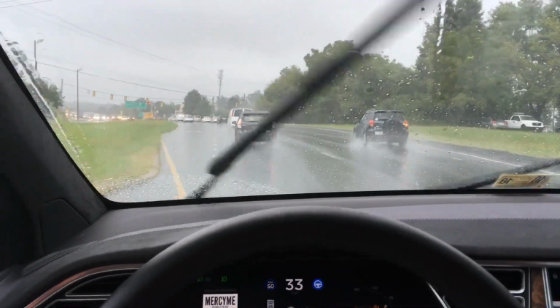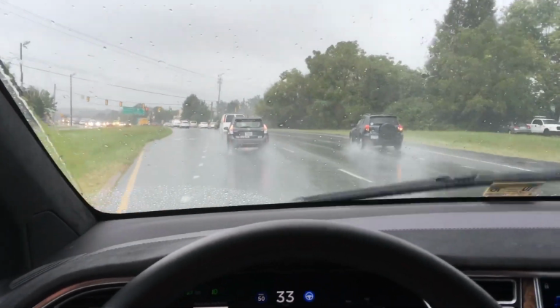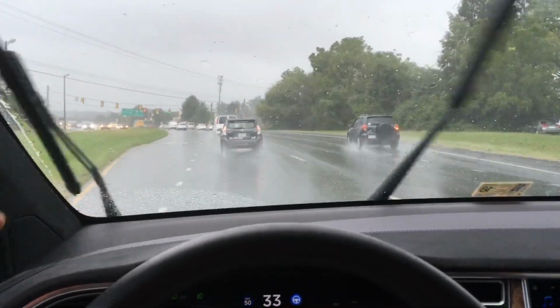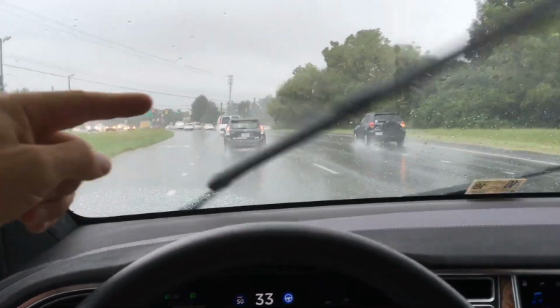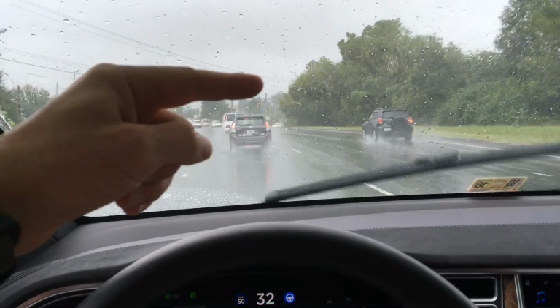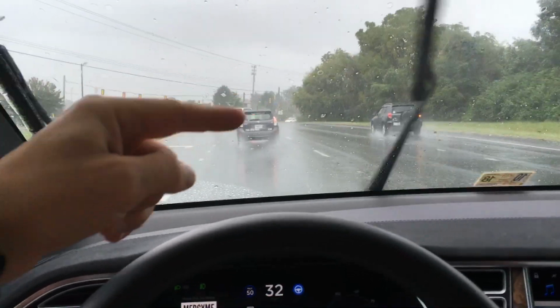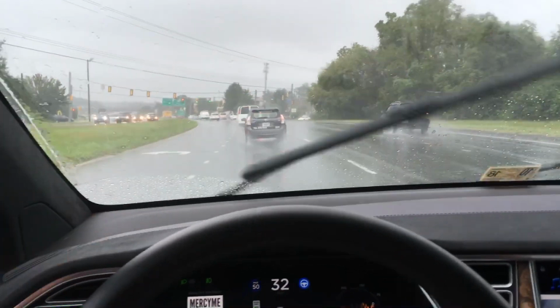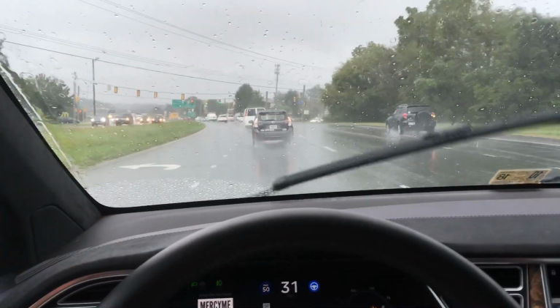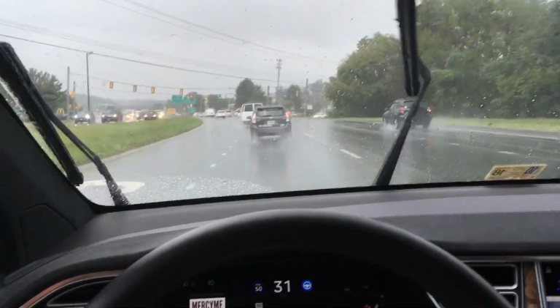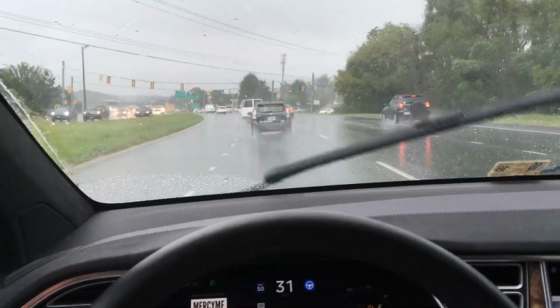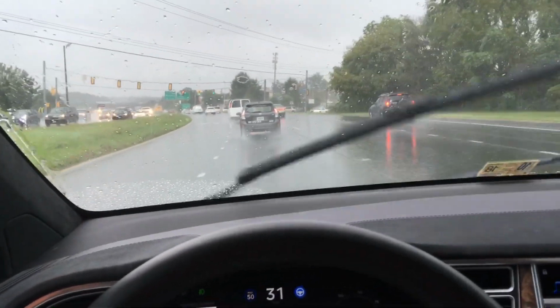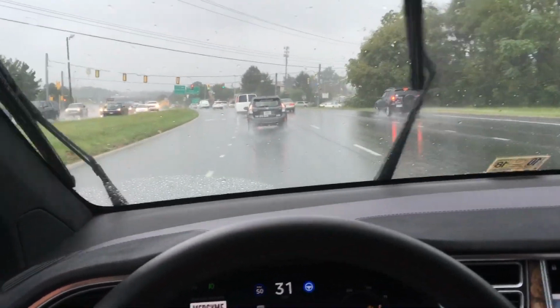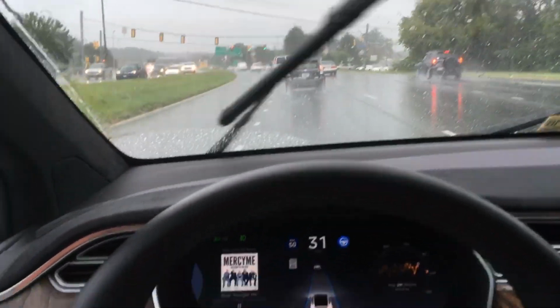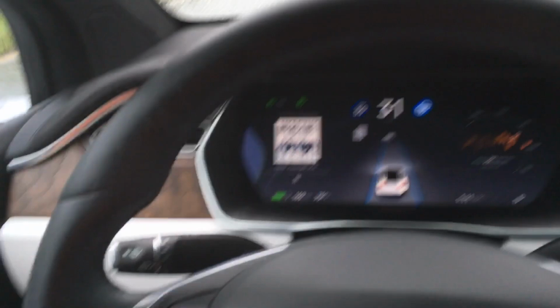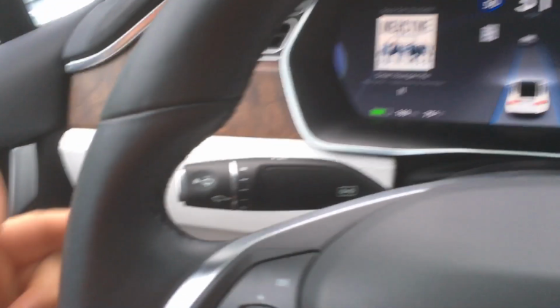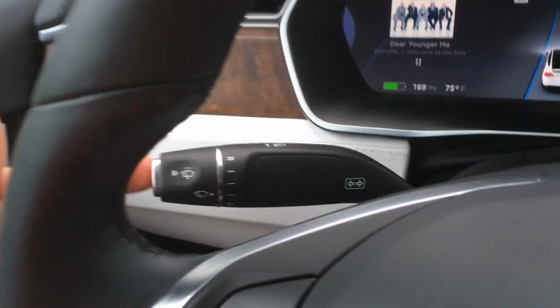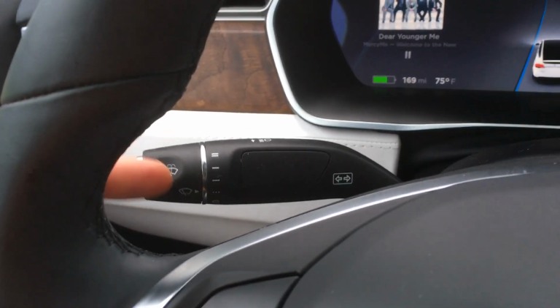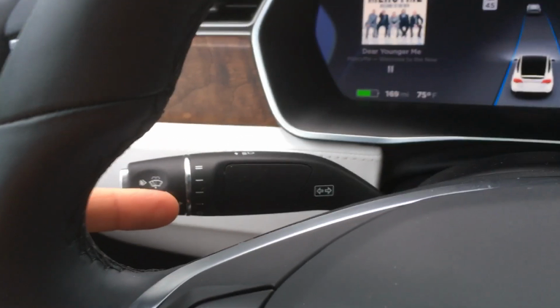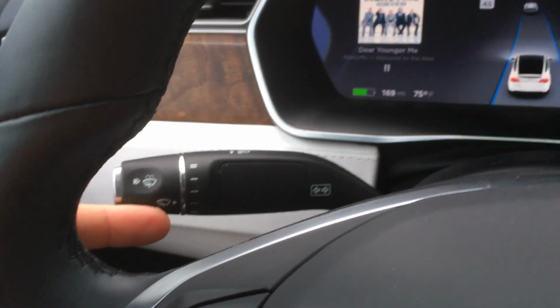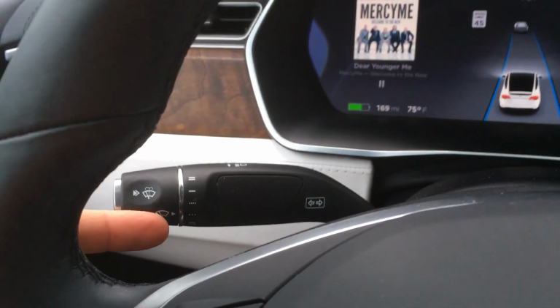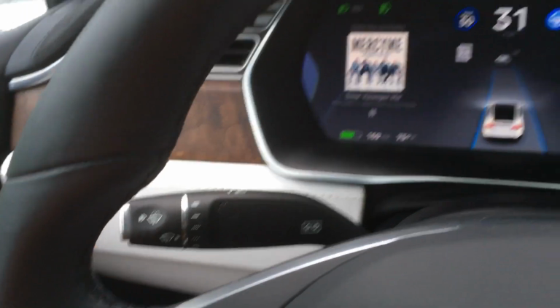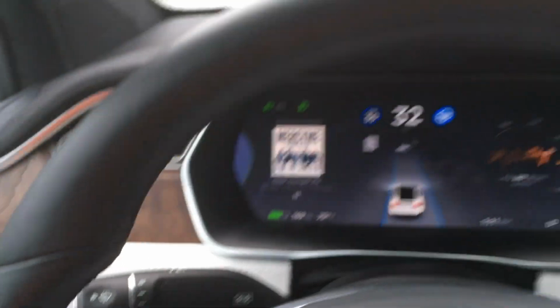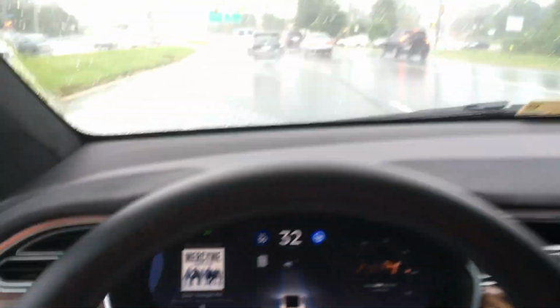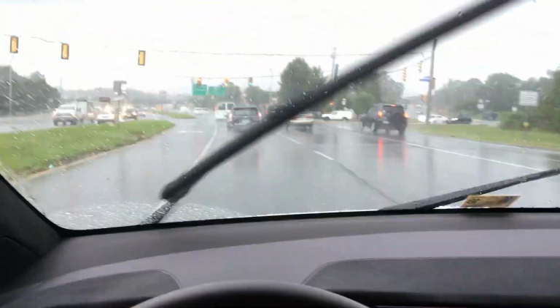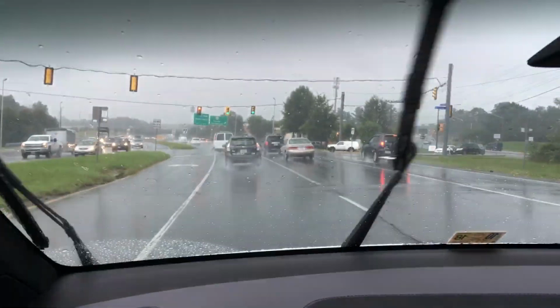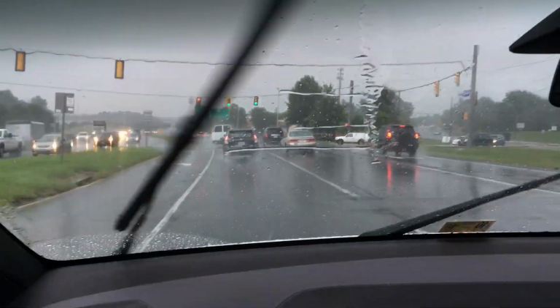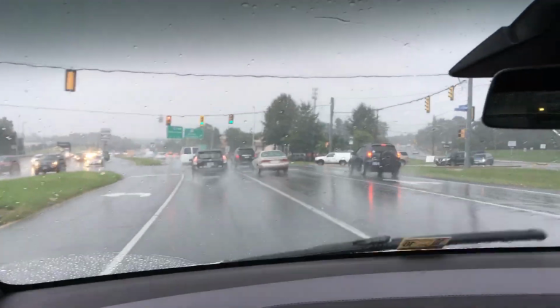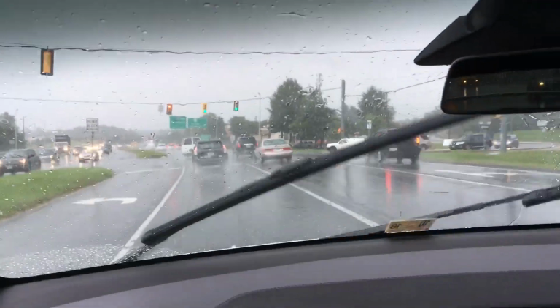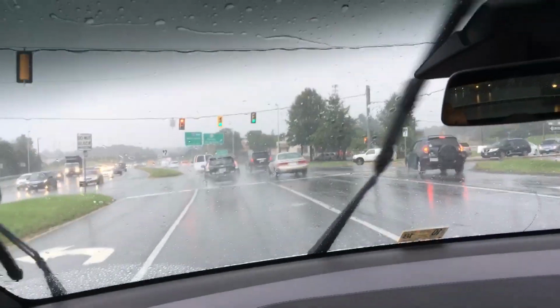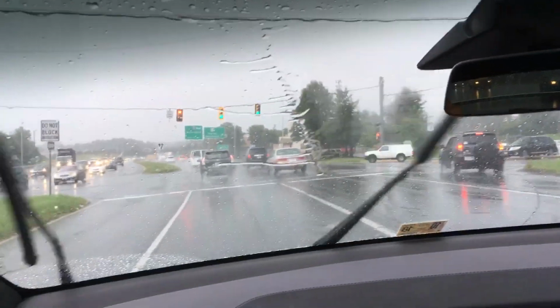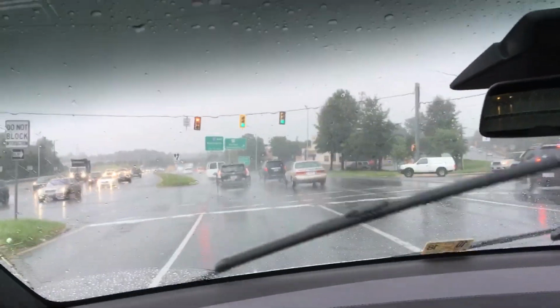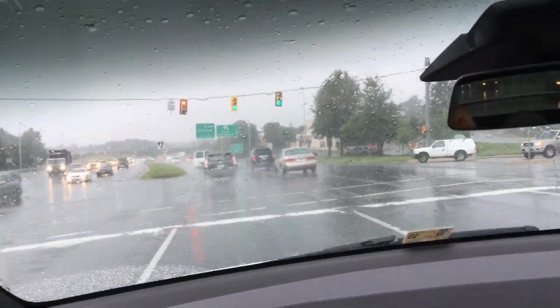You can see the auto rain-sensing wipers — it's currently on the lower setting right here, and it's doing a good job keeping water off the windshield.